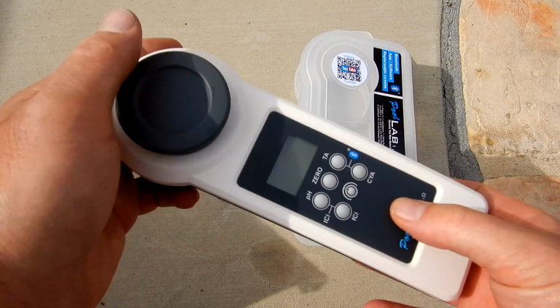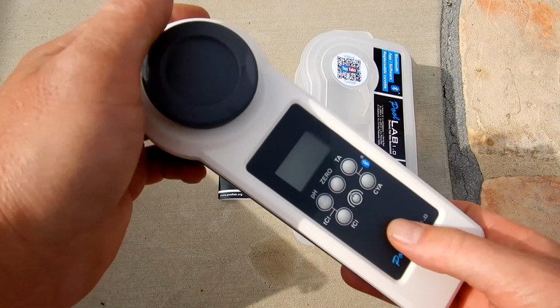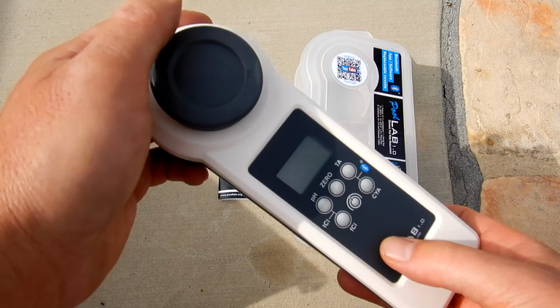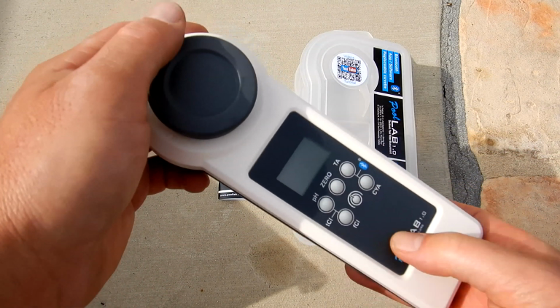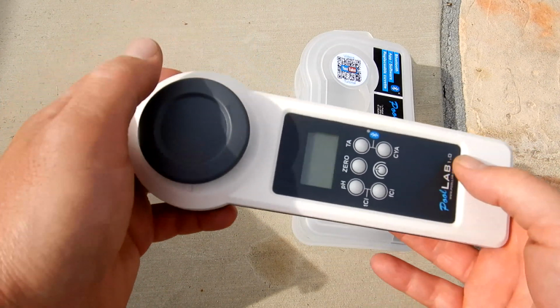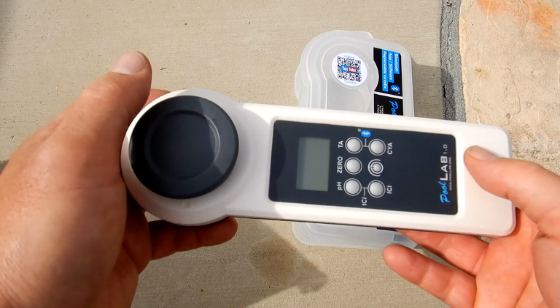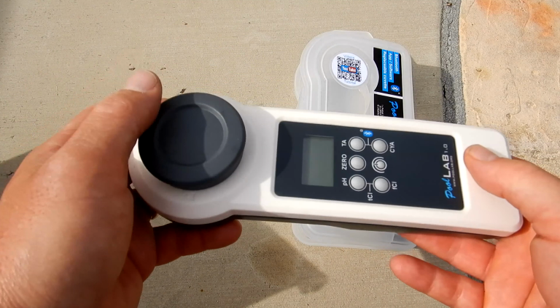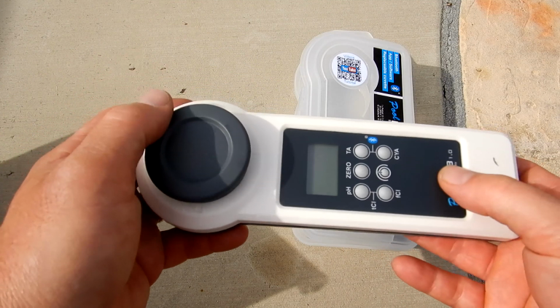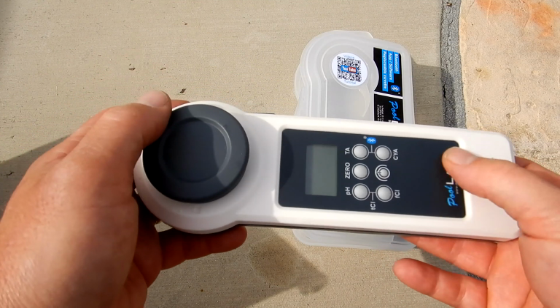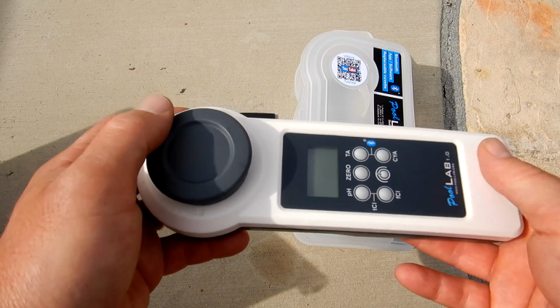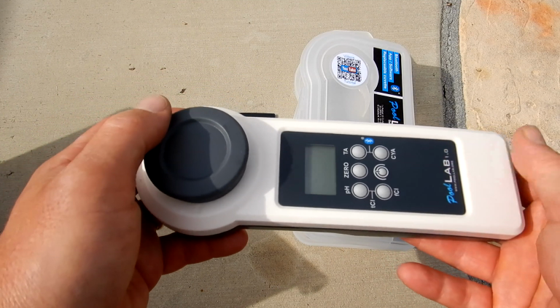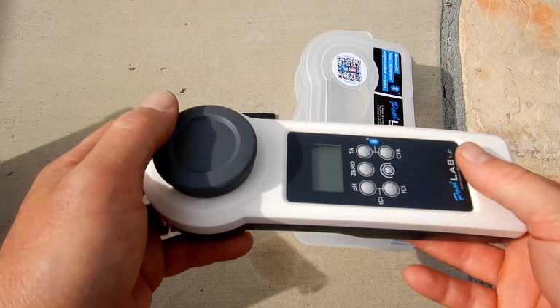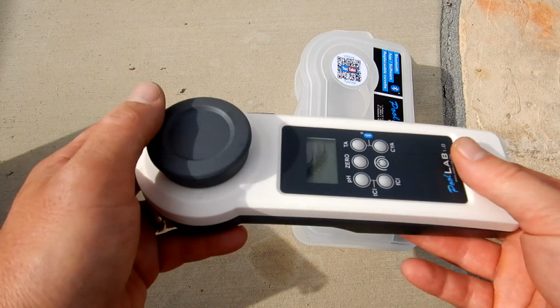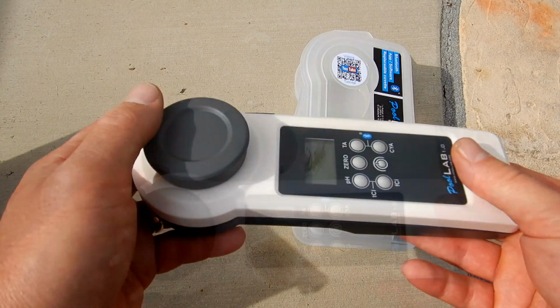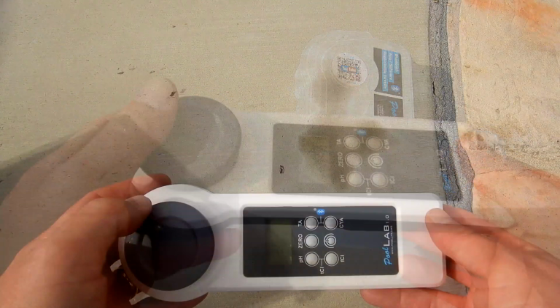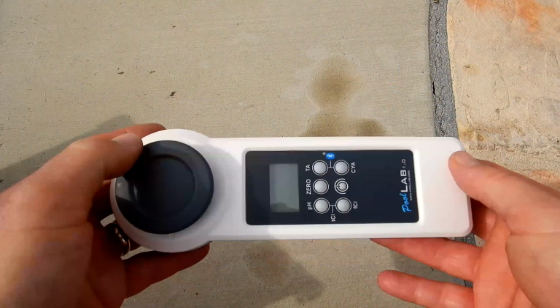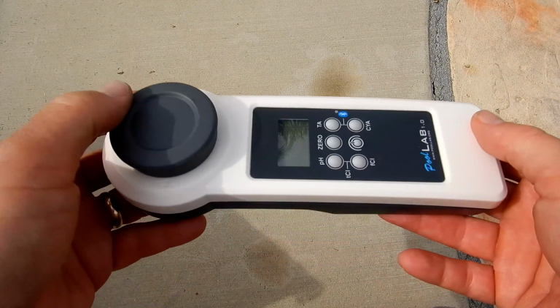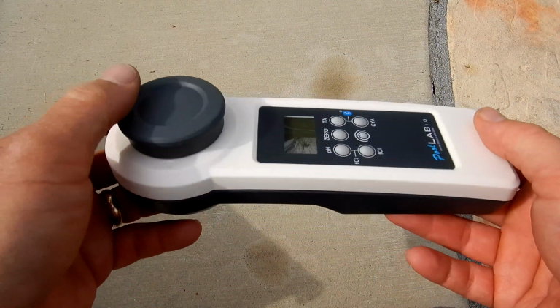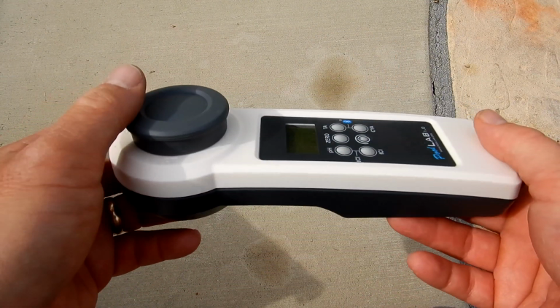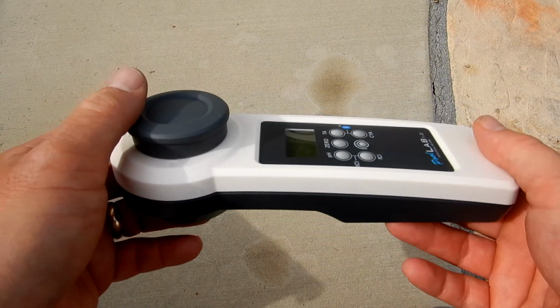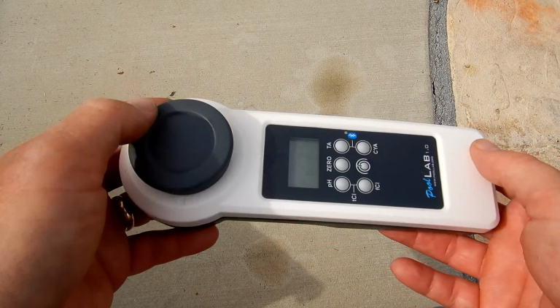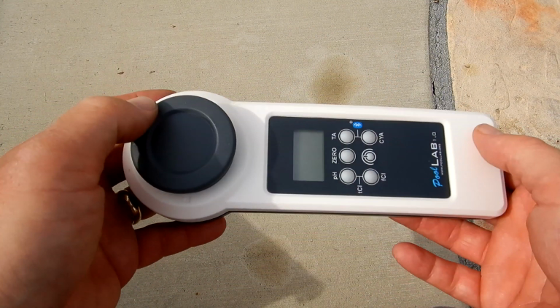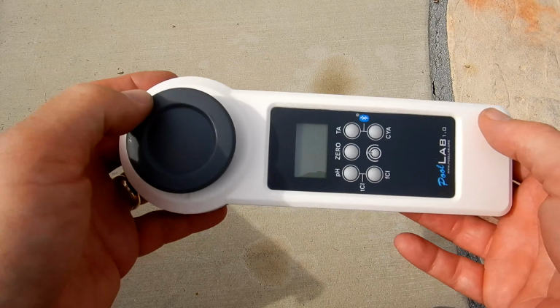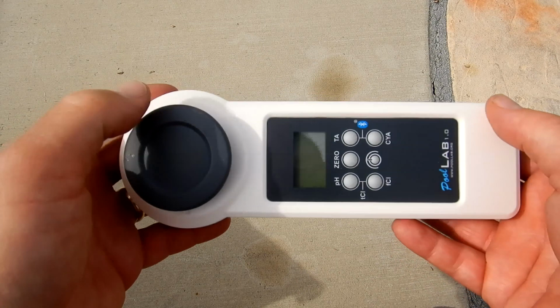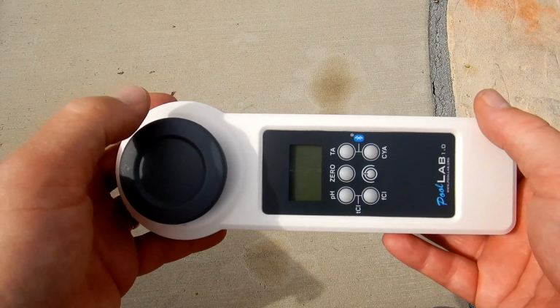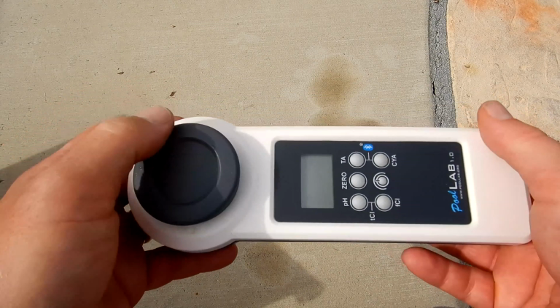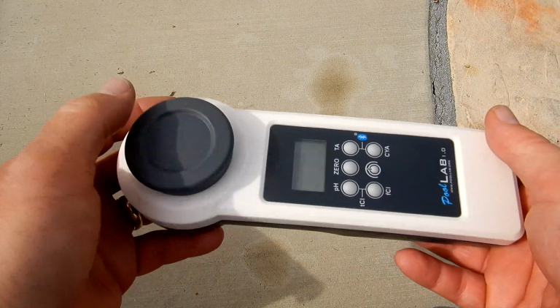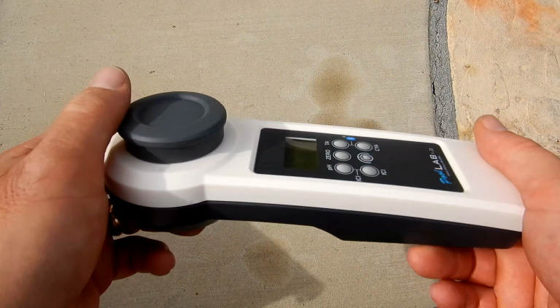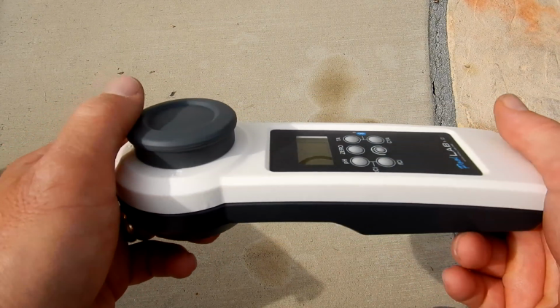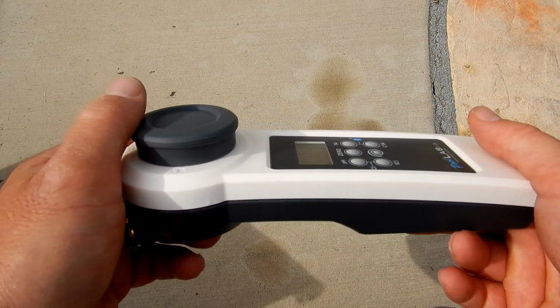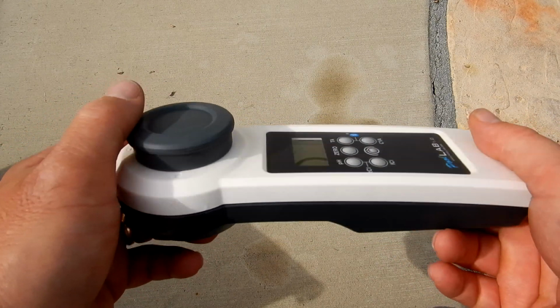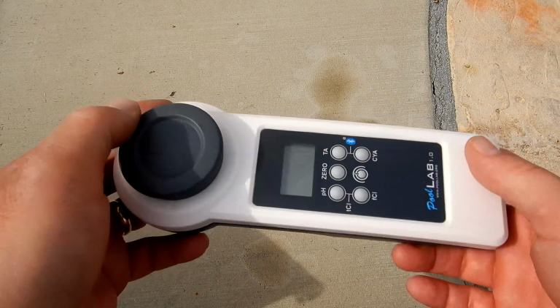Using a photometer tester takes all the guesswork out of getting the test factors for your pool and spa. This is the most accurate way to get a reading when testing your pool water. To see a full series of test factors with the PoolLab 1.0, watch the follow-up video.